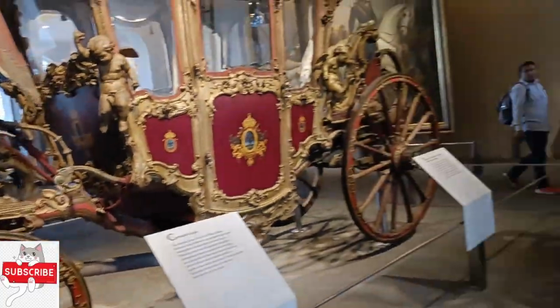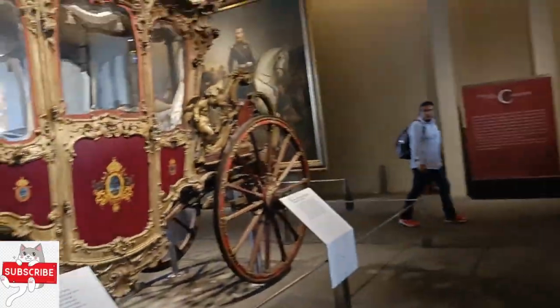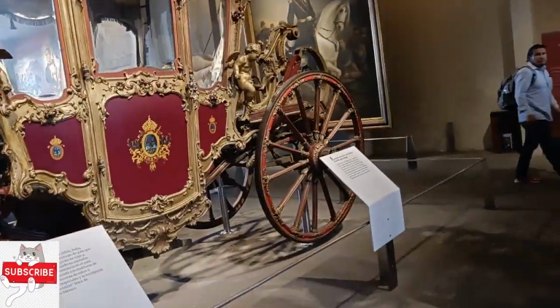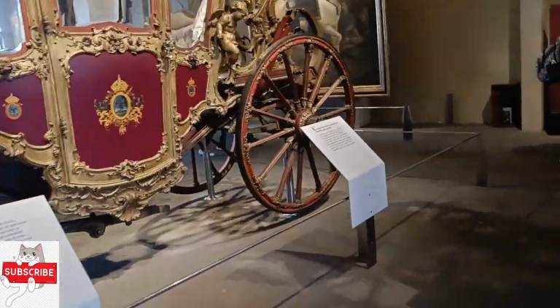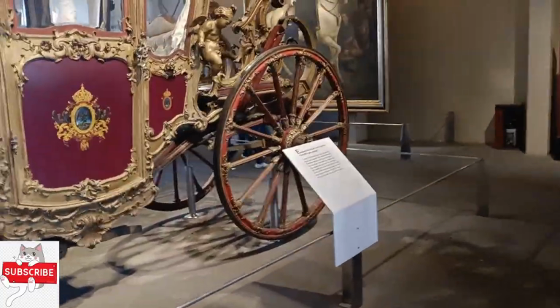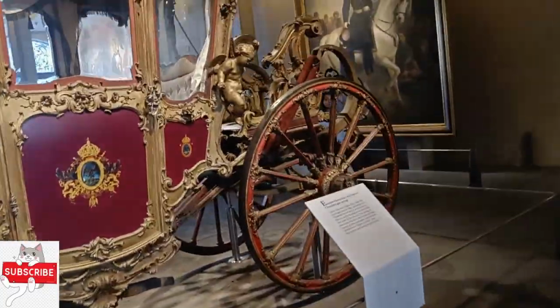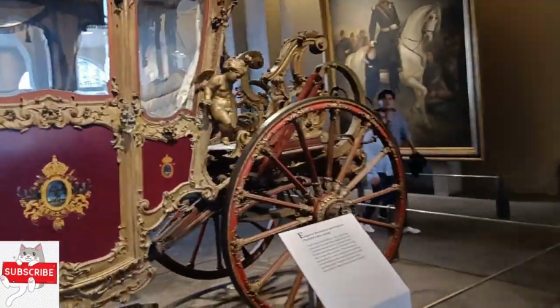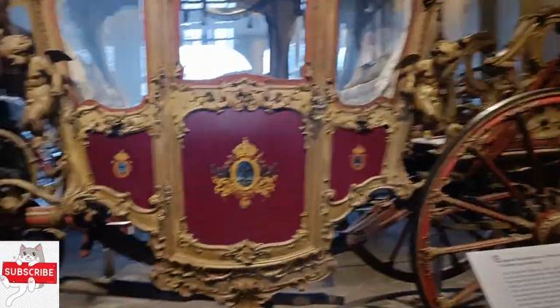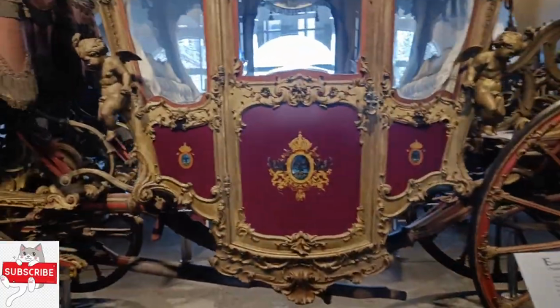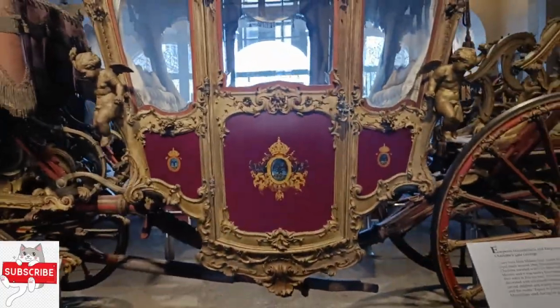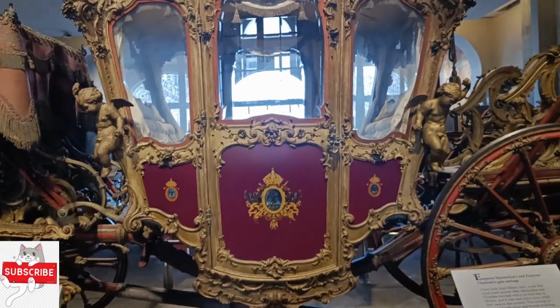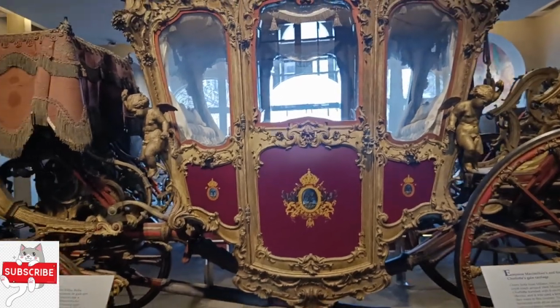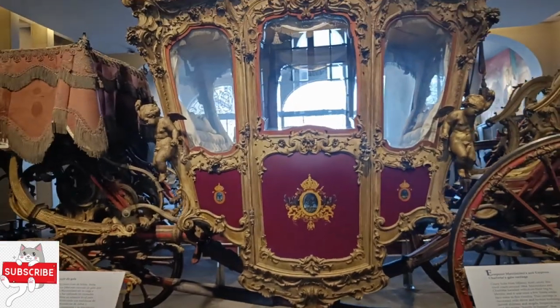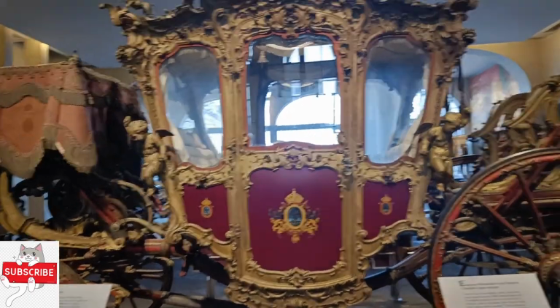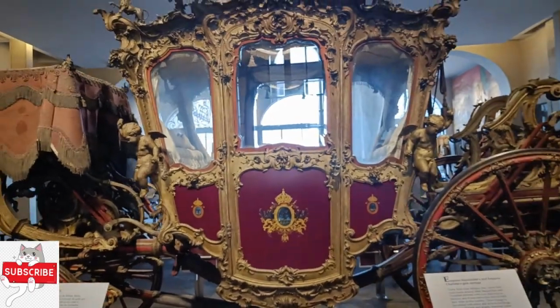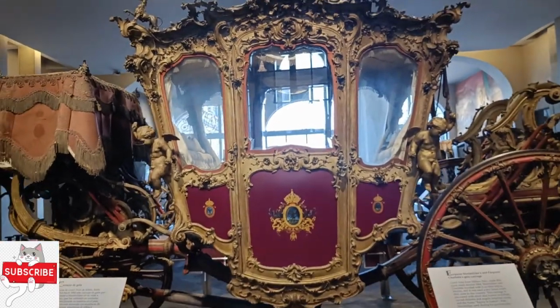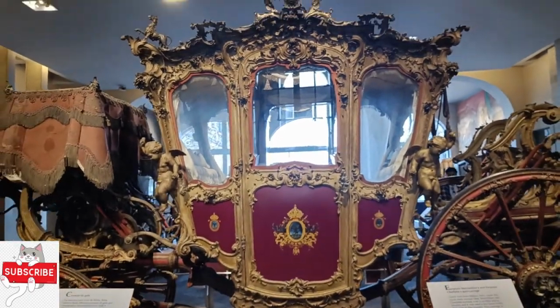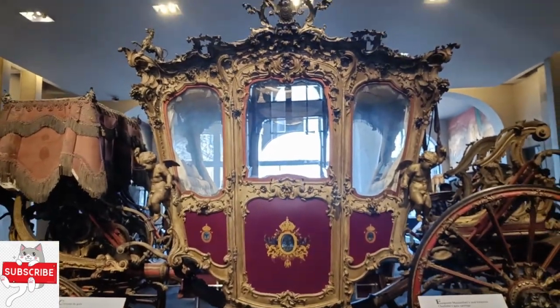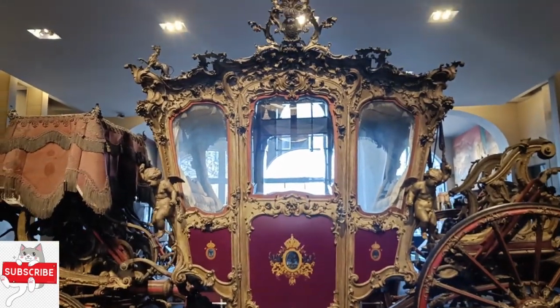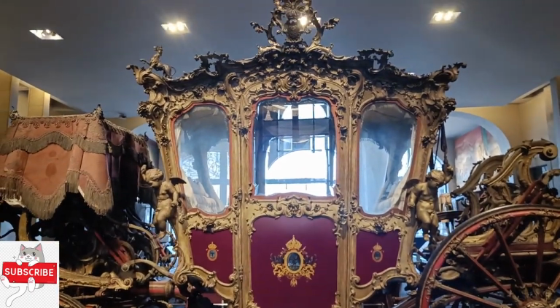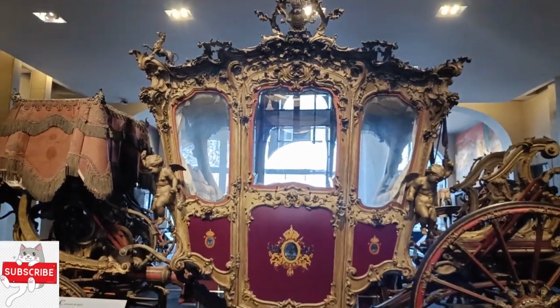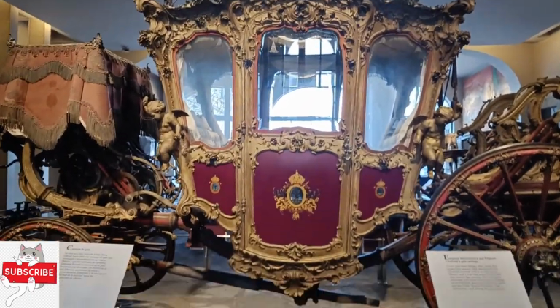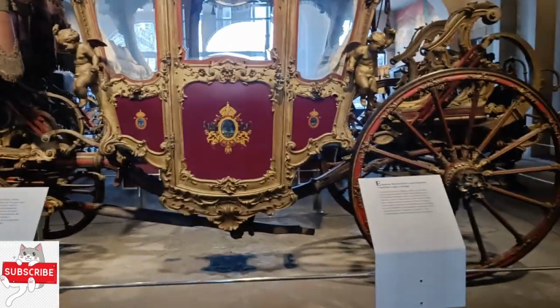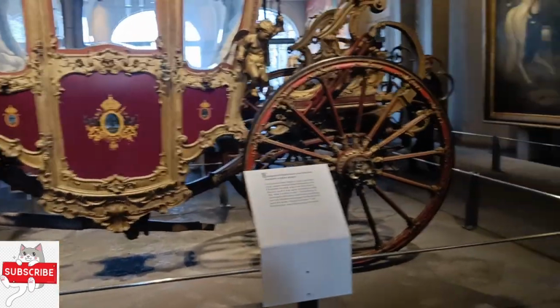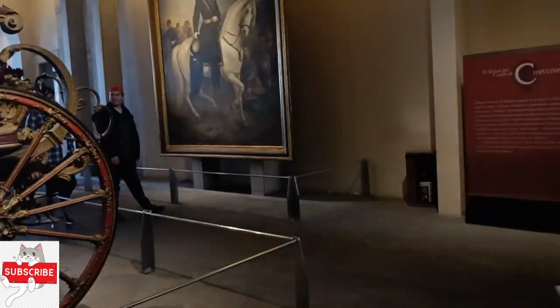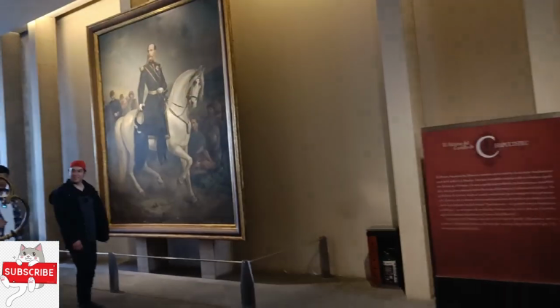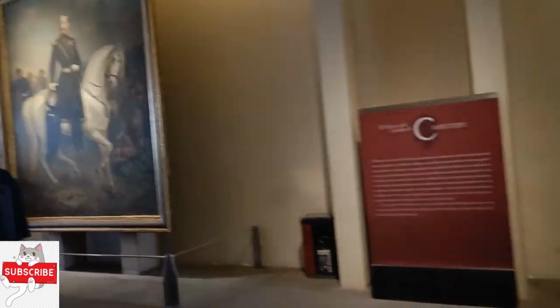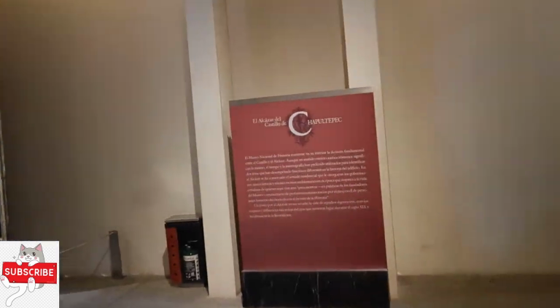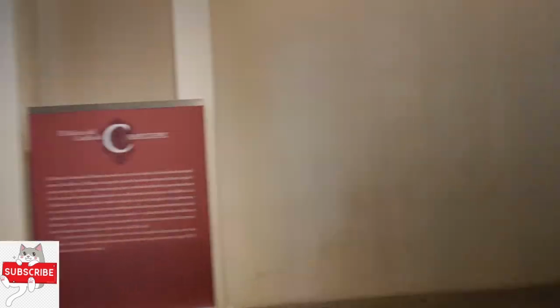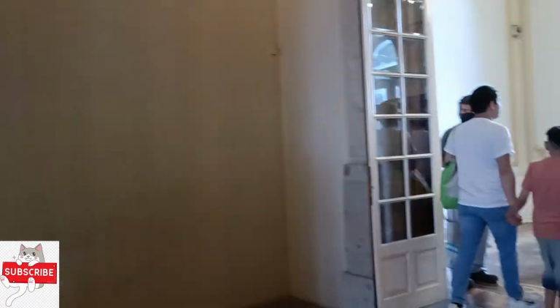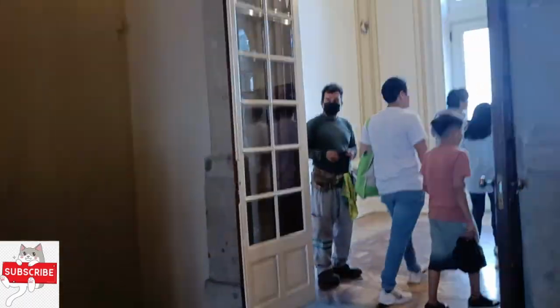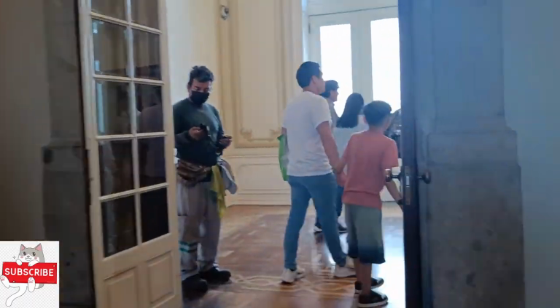Here you can see the chariots — how beautiful they are. The art that has been engraved here is just awesome.